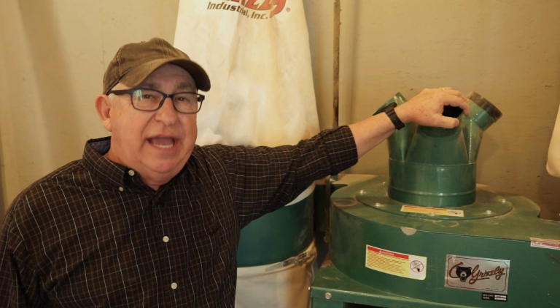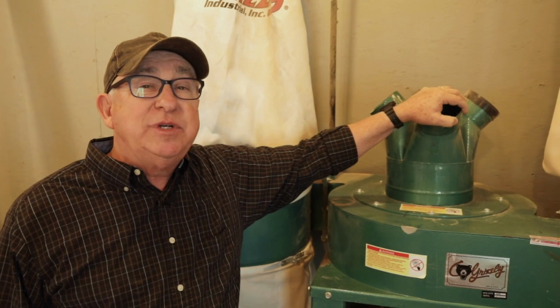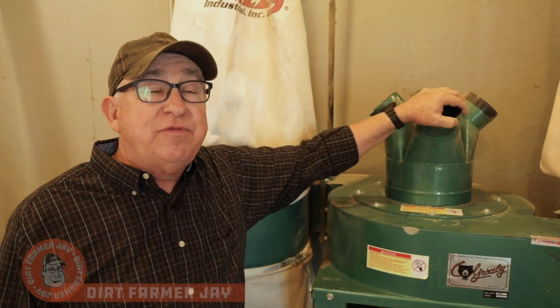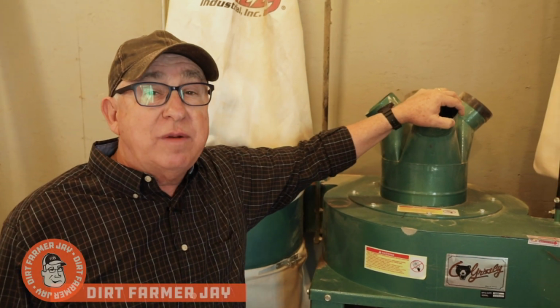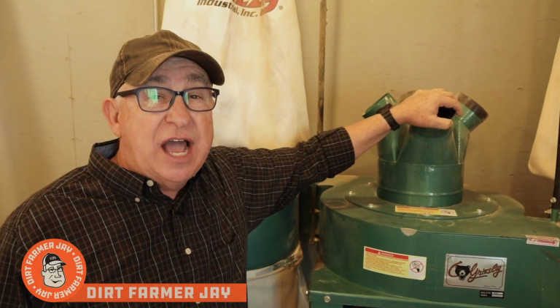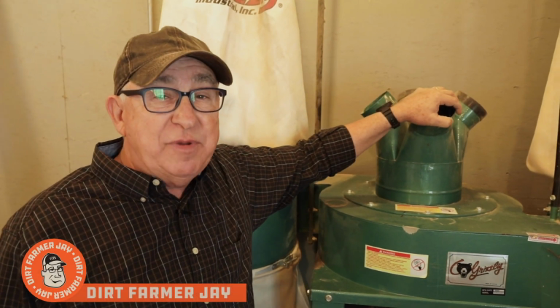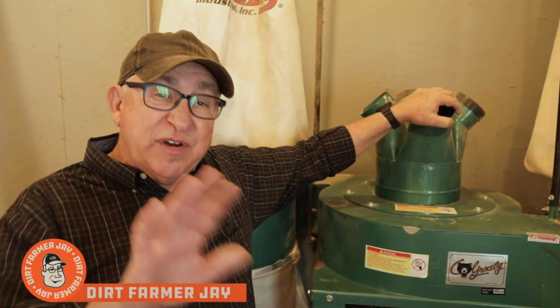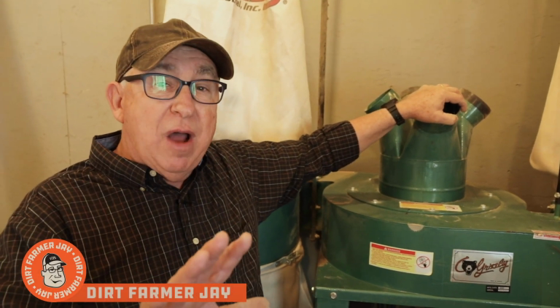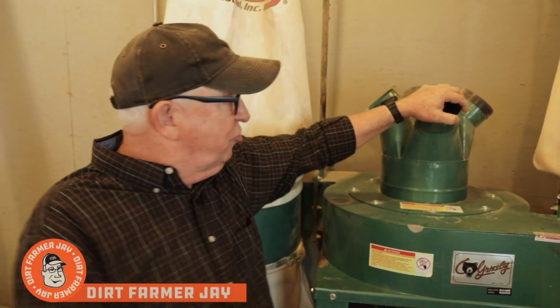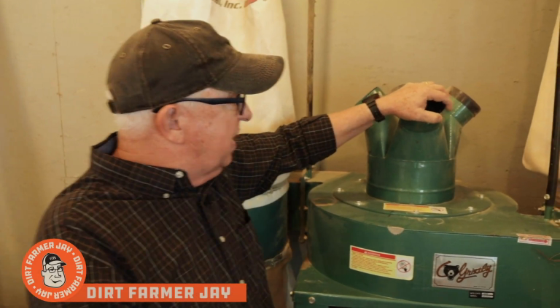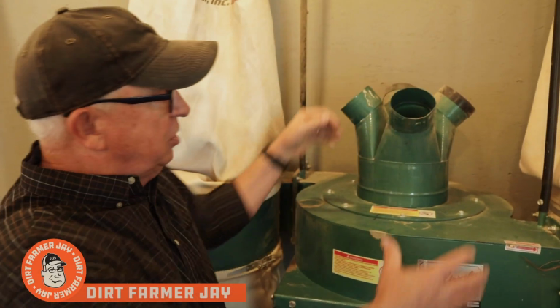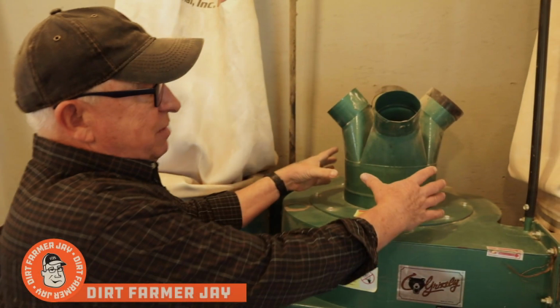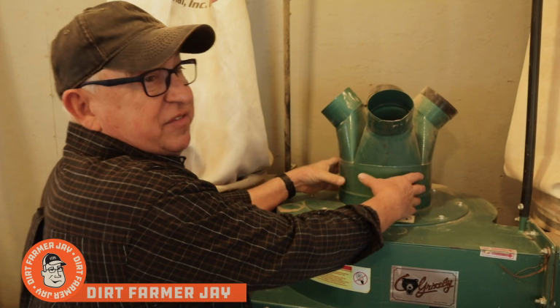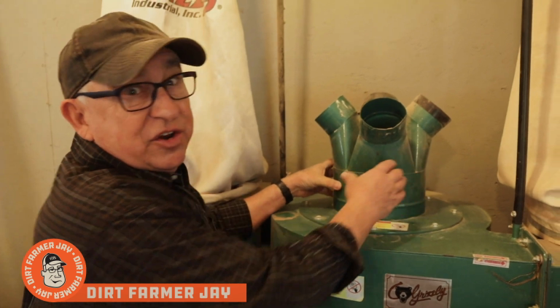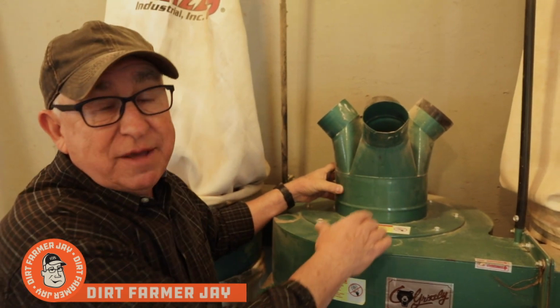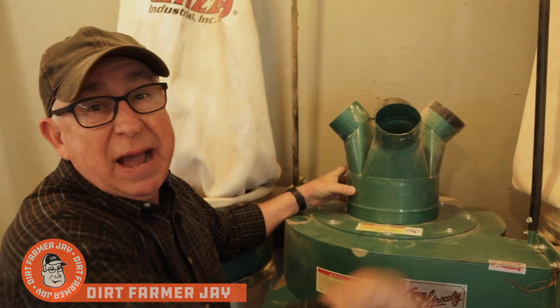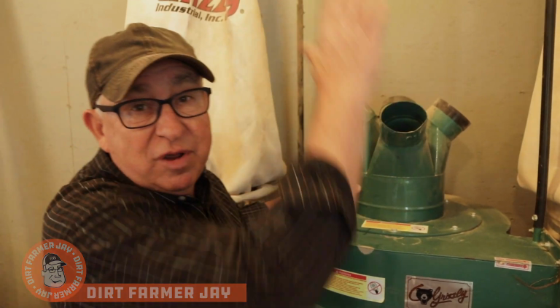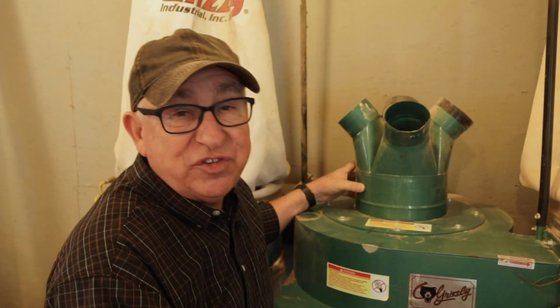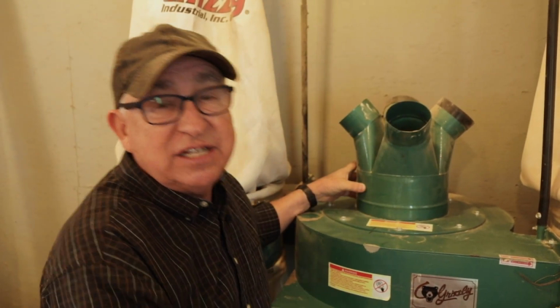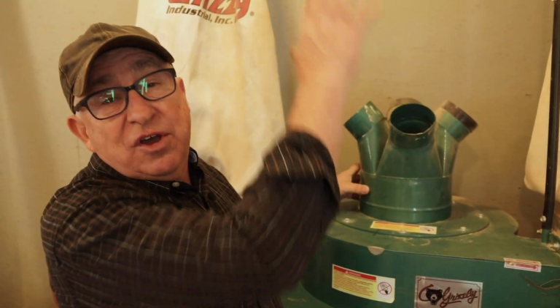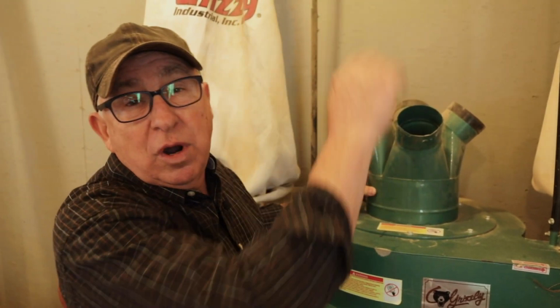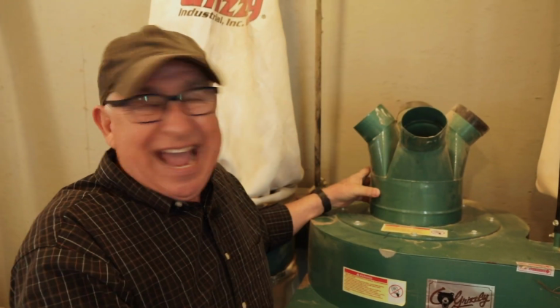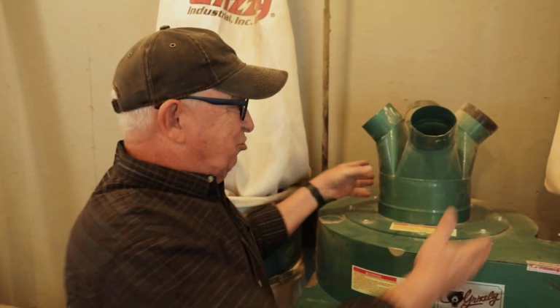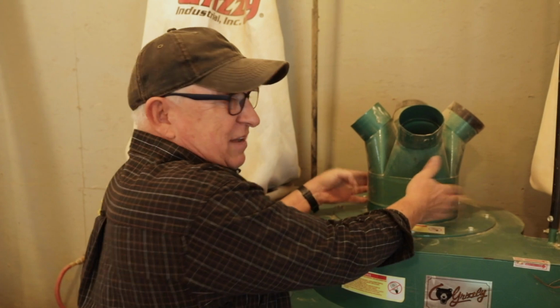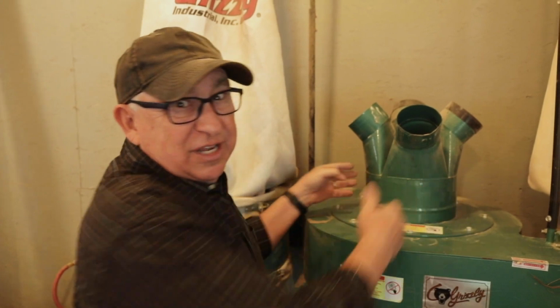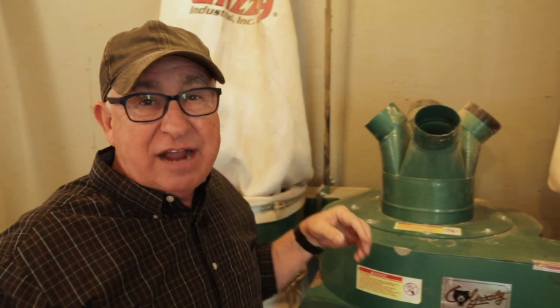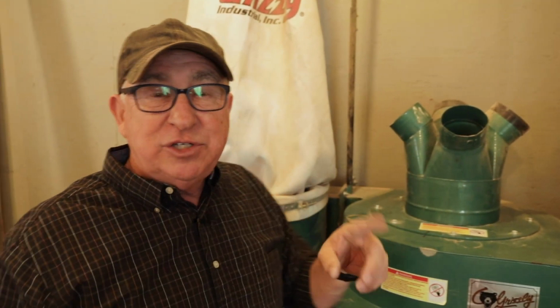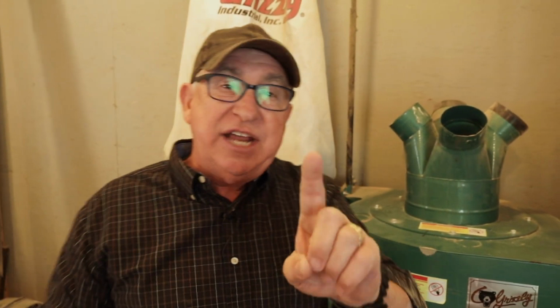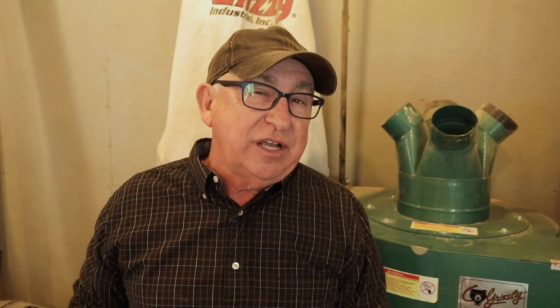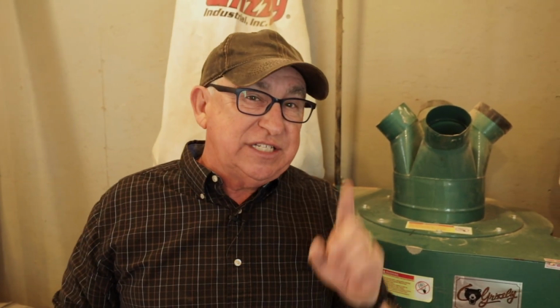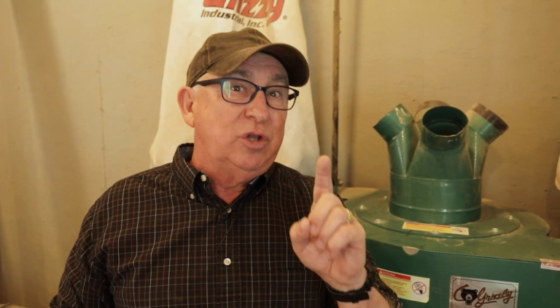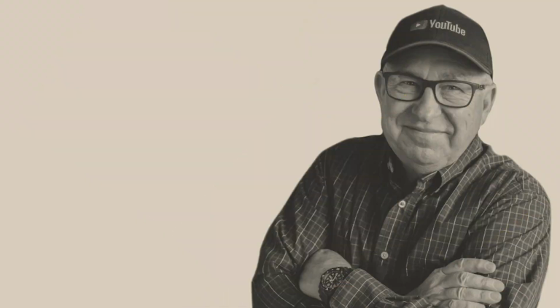Hey, Dirt Farmer Jay here from DirtFarmerJay.com. Have you ever had the problem of trying to measure some kind of cylinder or pipe that runs from the ceiling to the floor, and it's really difficult to get an accurate measurement? Stay tuned and I'll give you a simple solution.